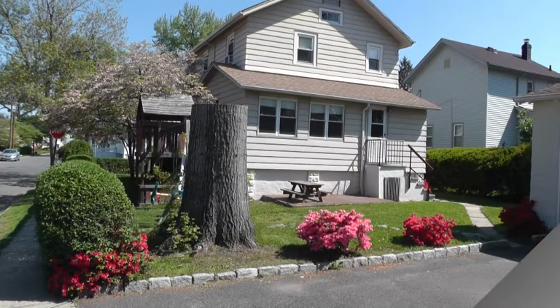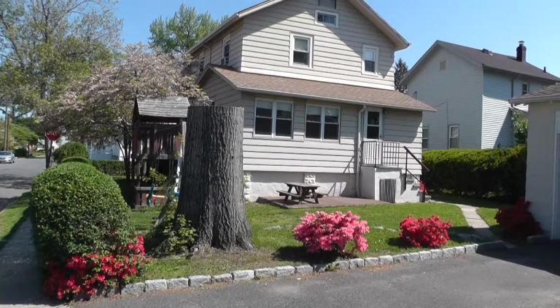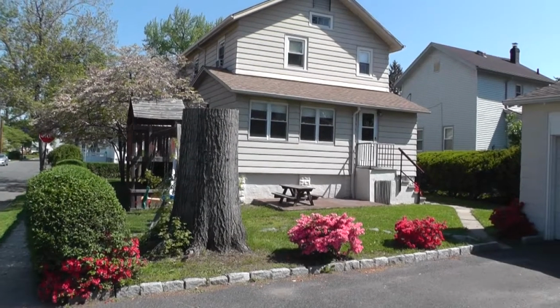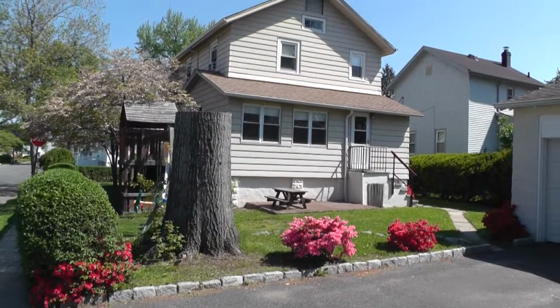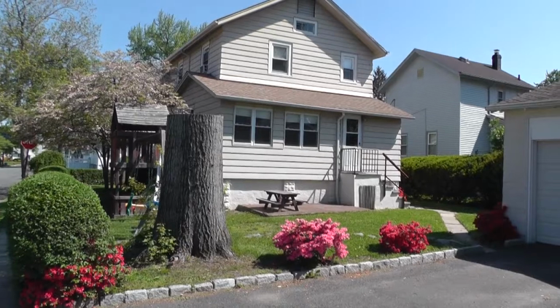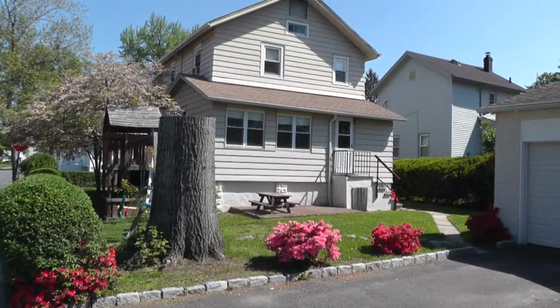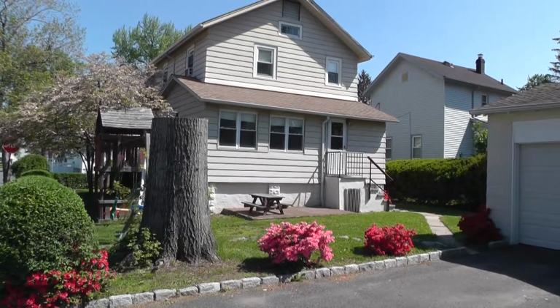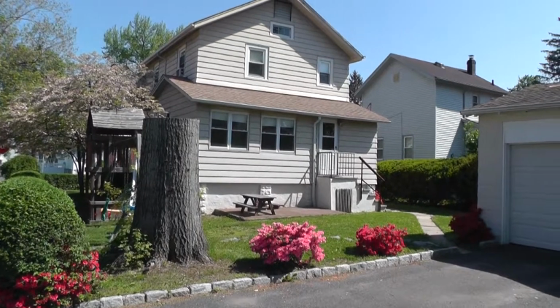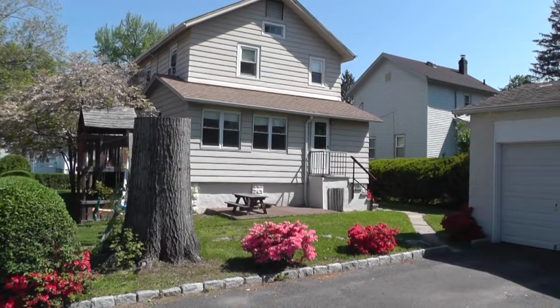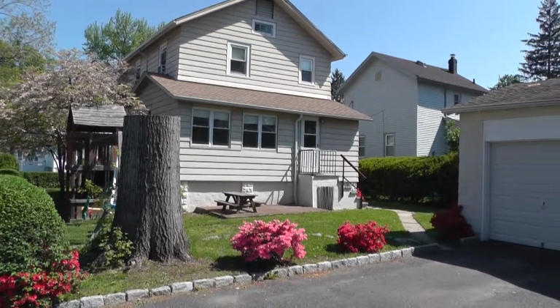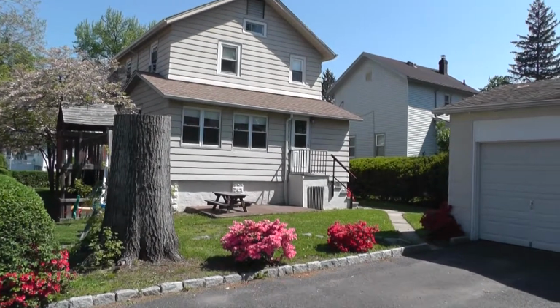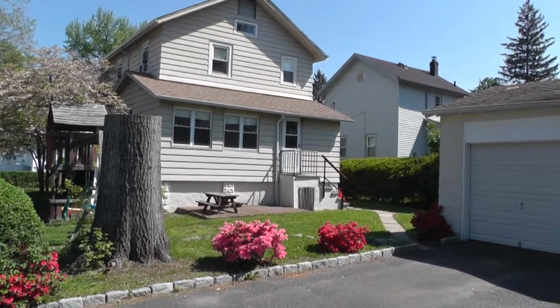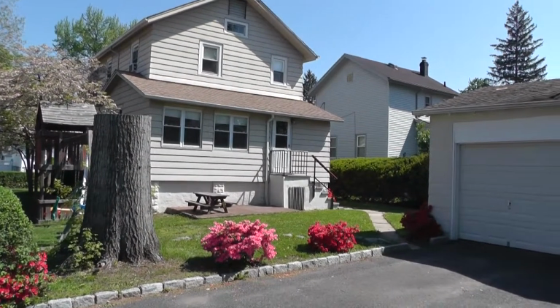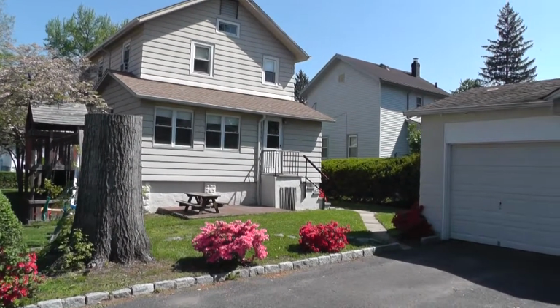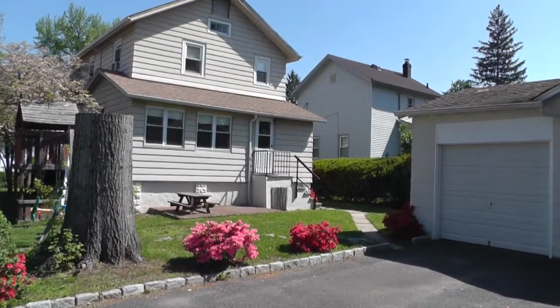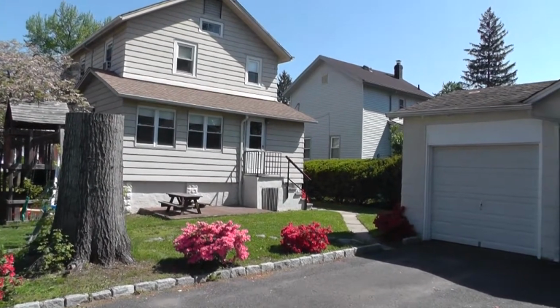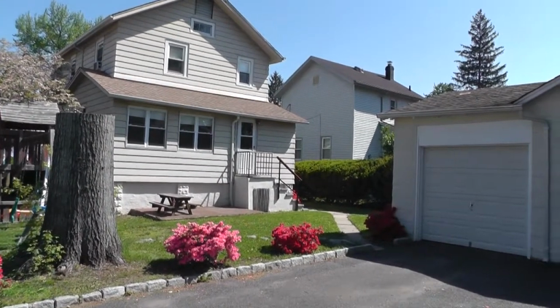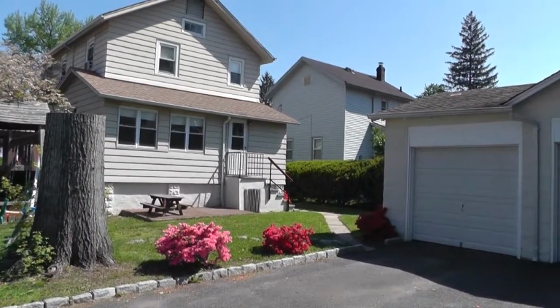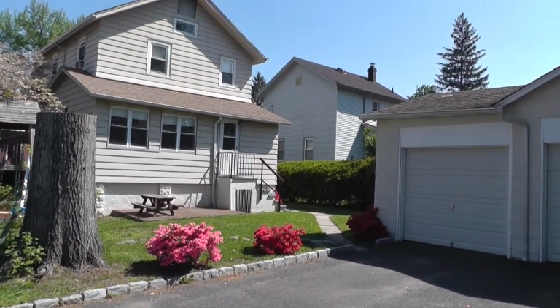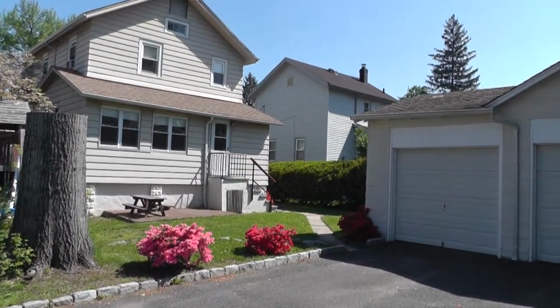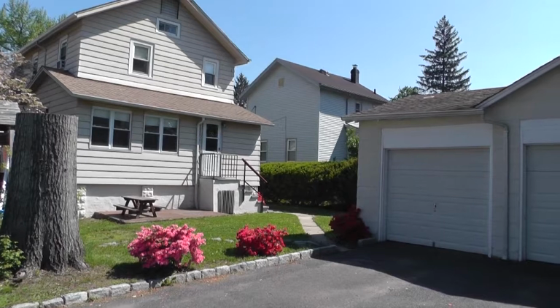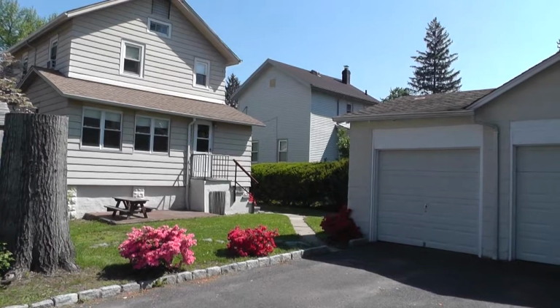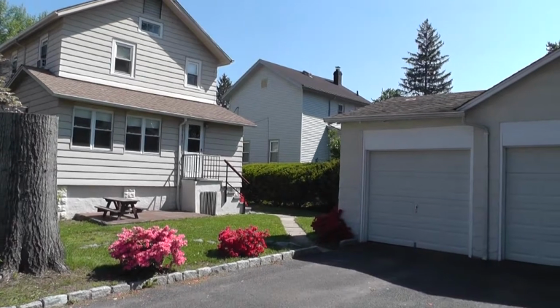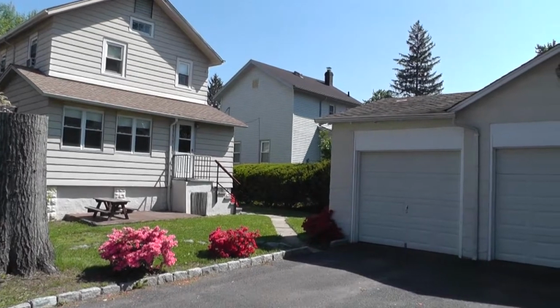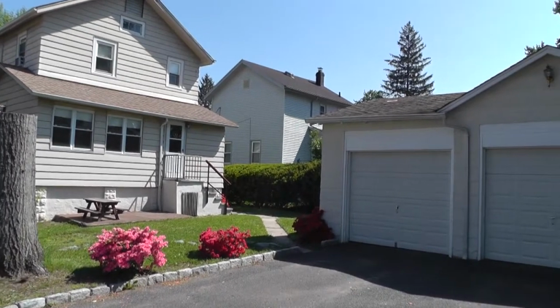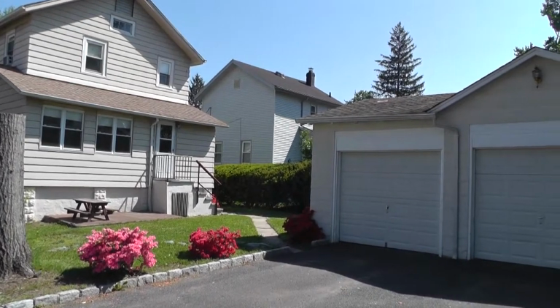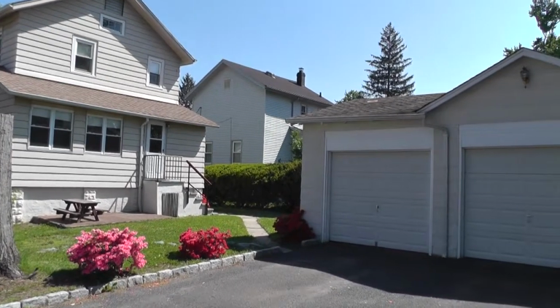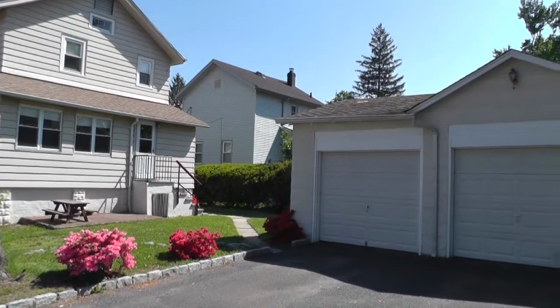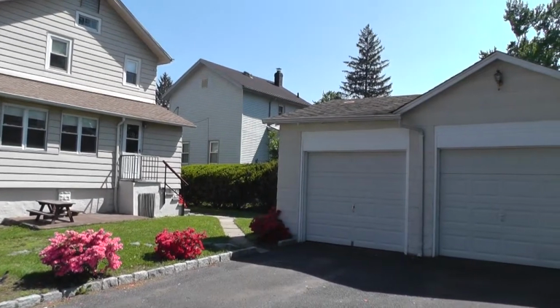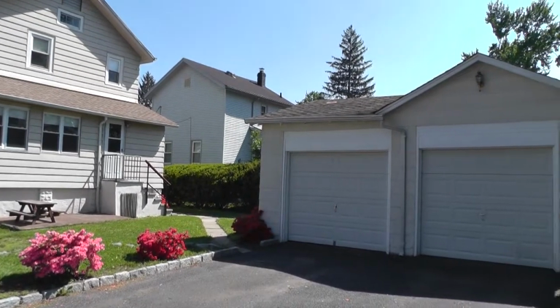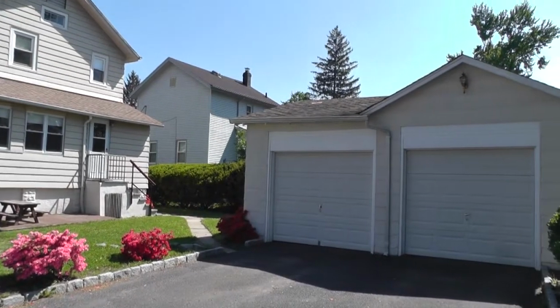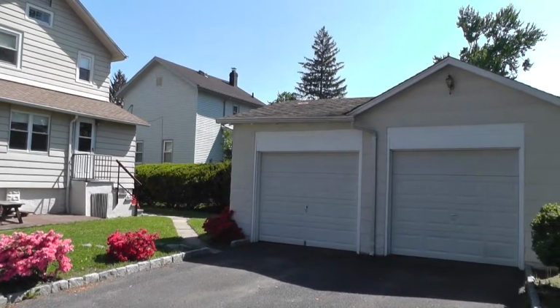We're going to go outside now to see the nicely manicured backyard, two car garage, and plenty of room for parking.